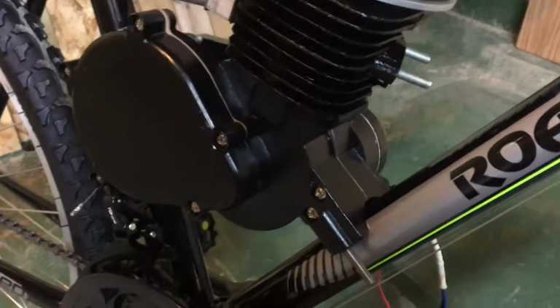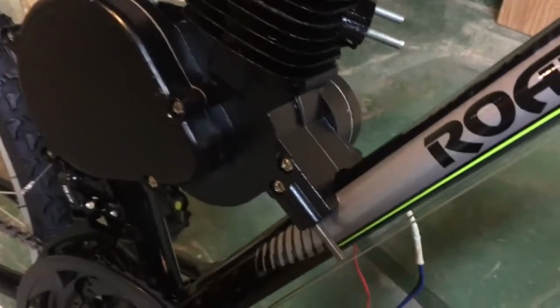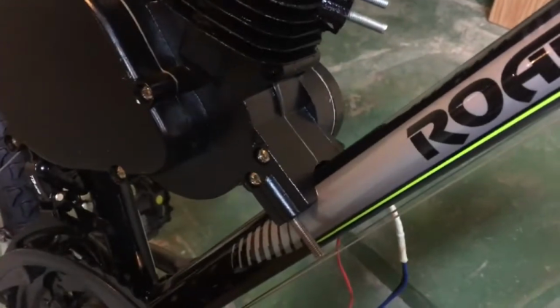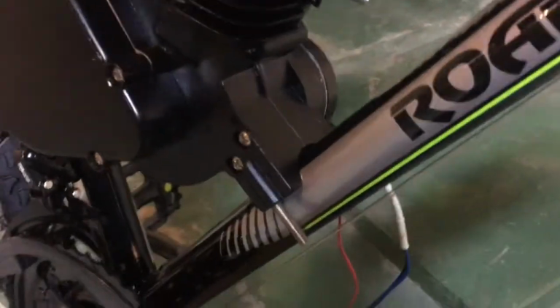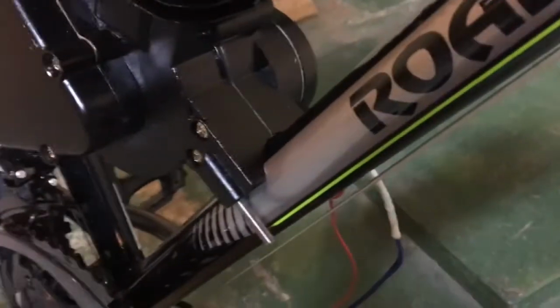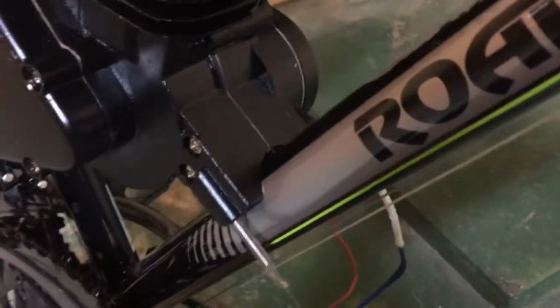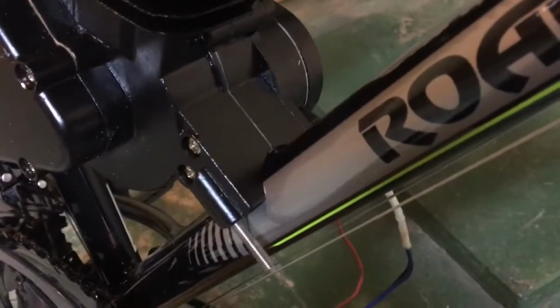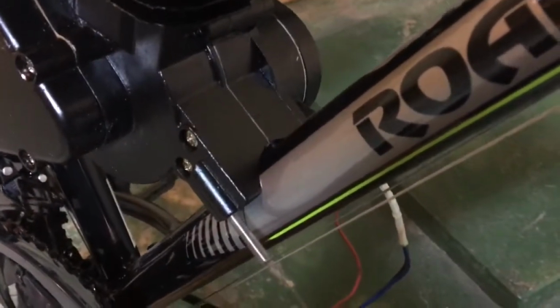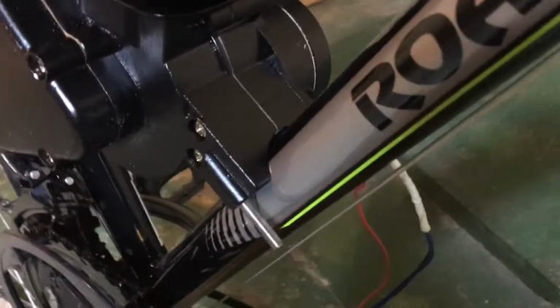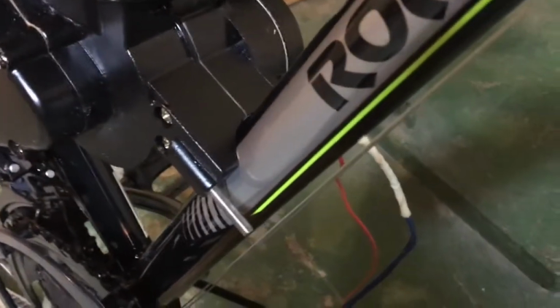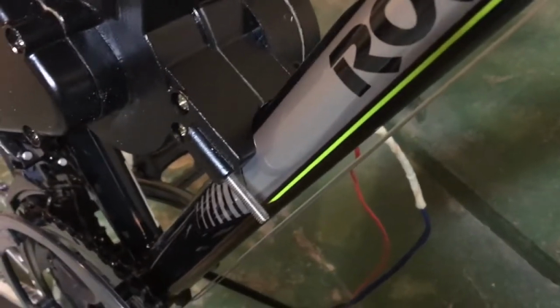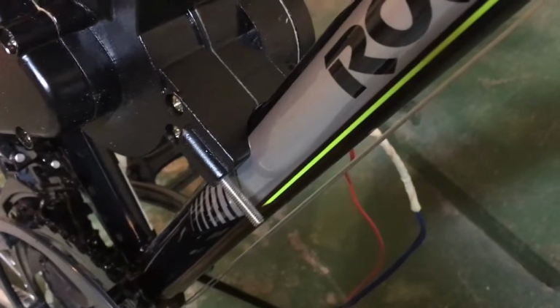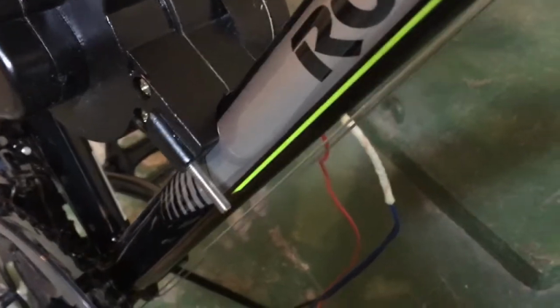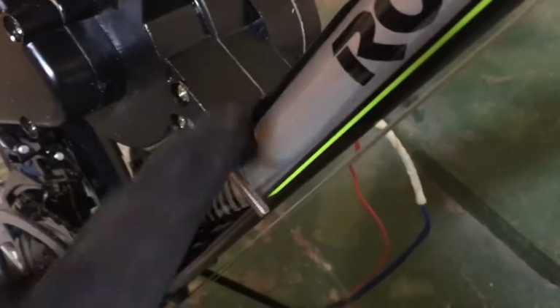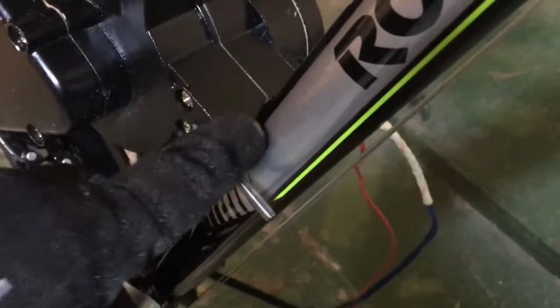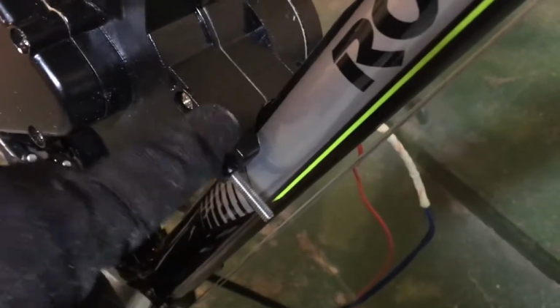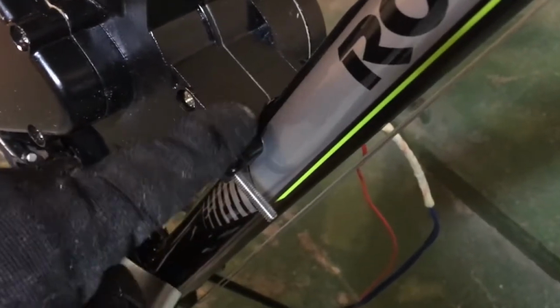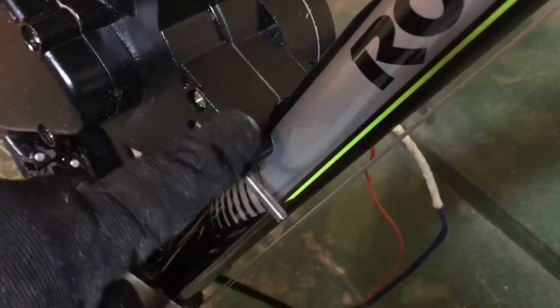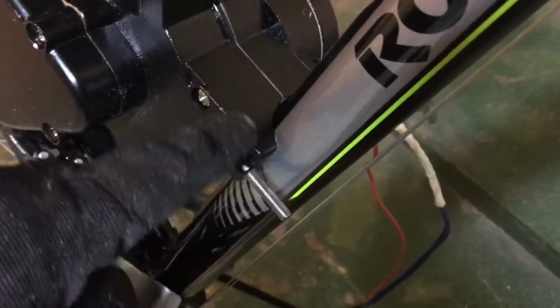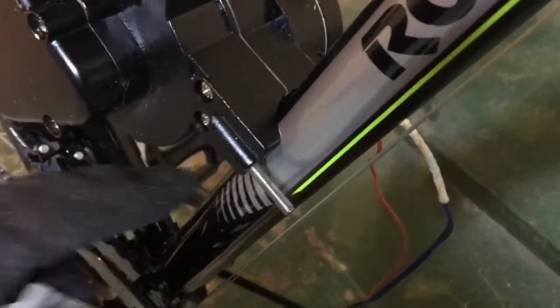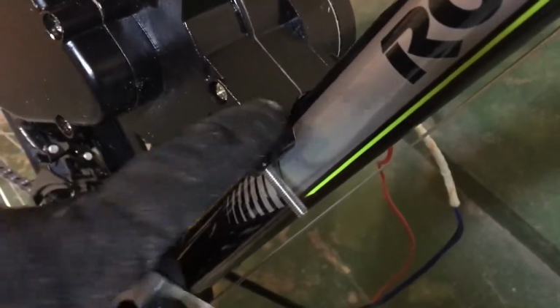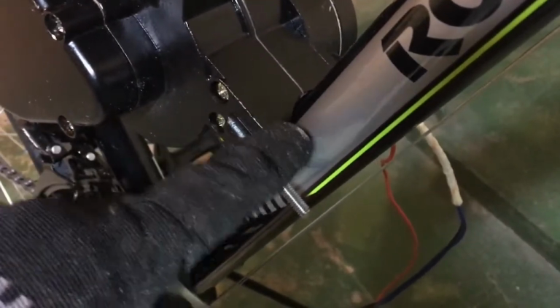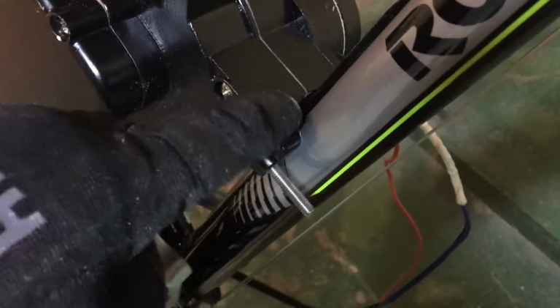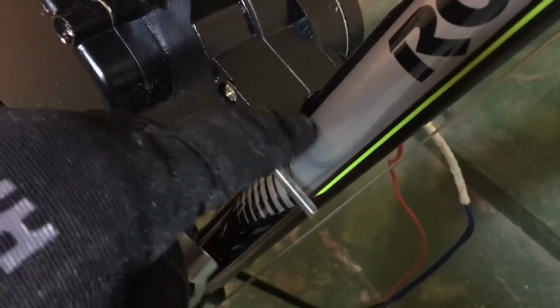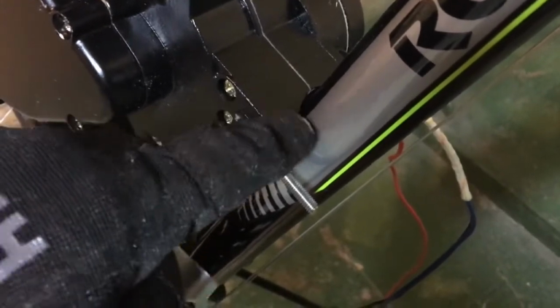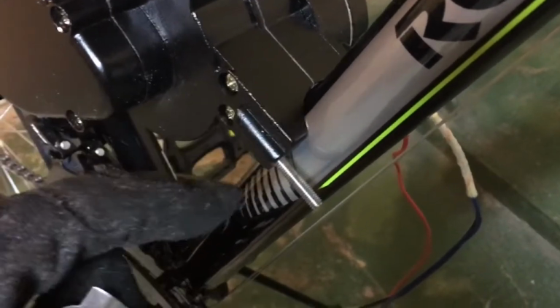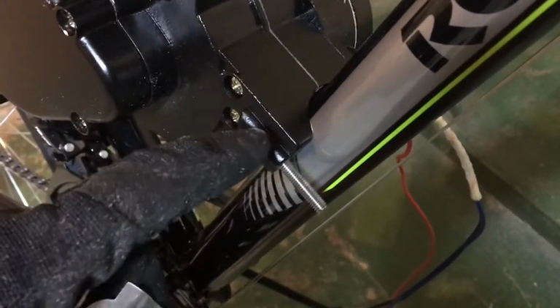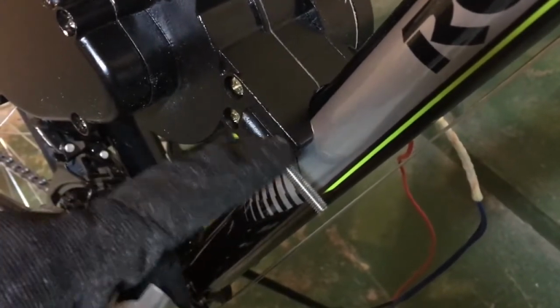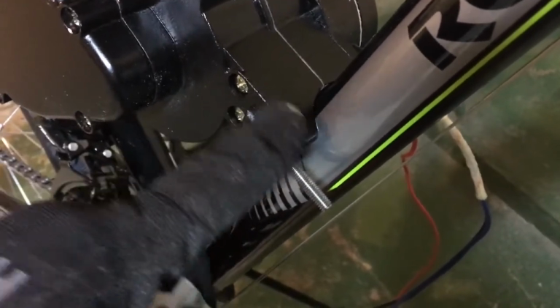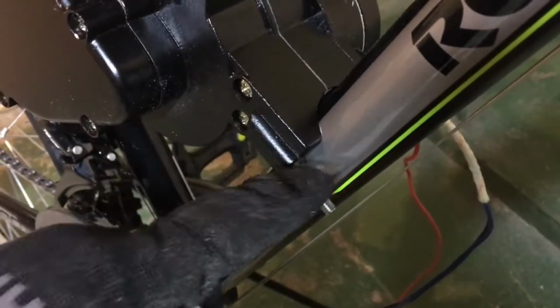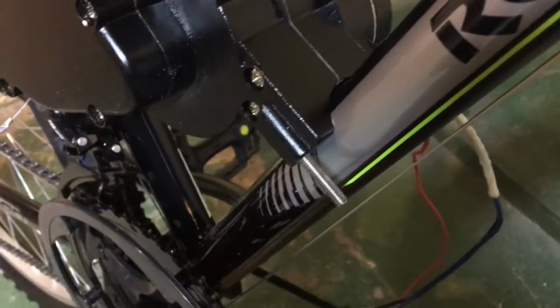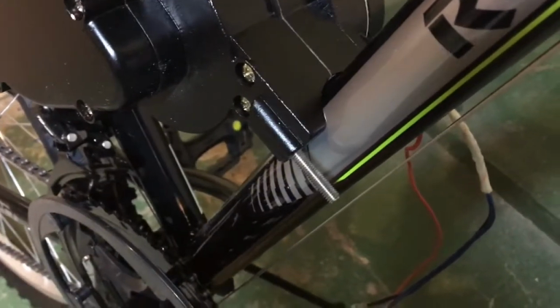Now you can see that we've got that gap closed up by shaving off a little bit of material here with the Dremel. The wood sanding bit actually turned out to work quite a bit better than the grinding stone.